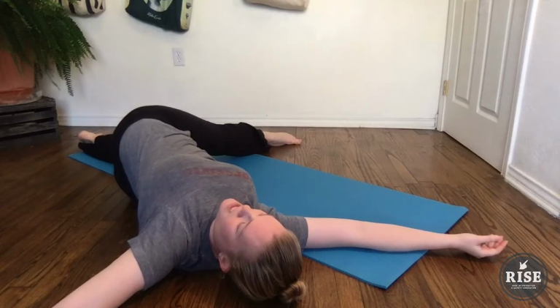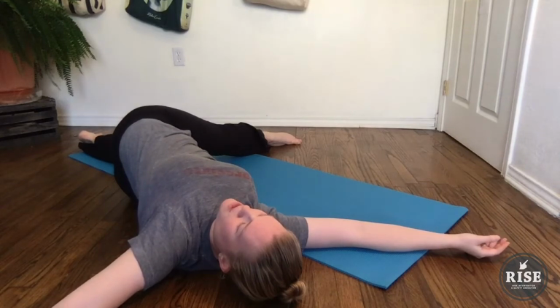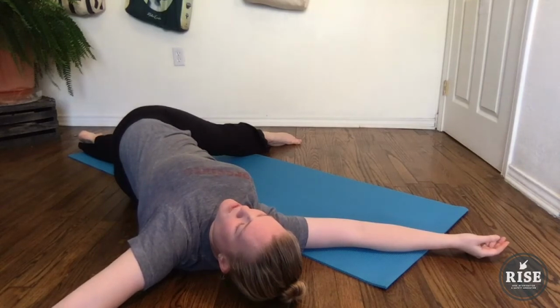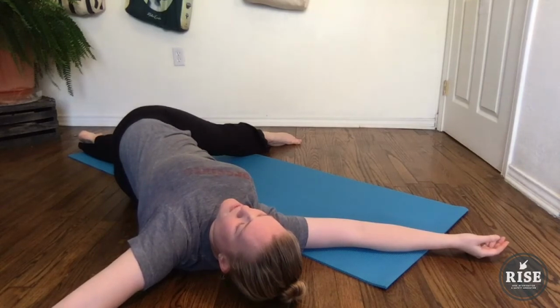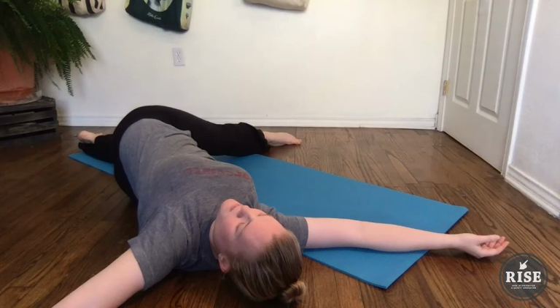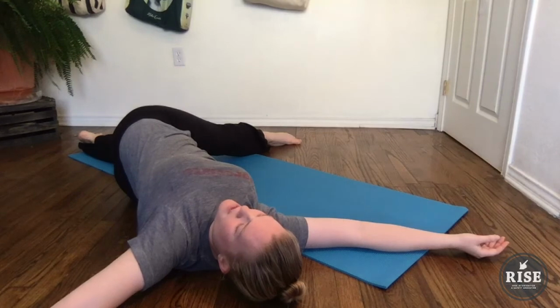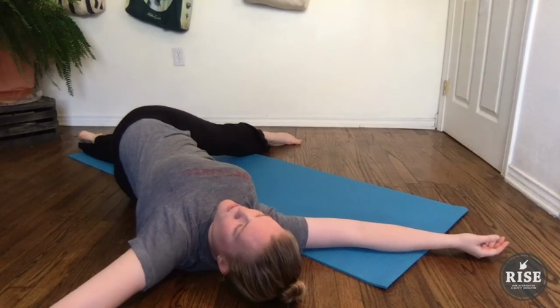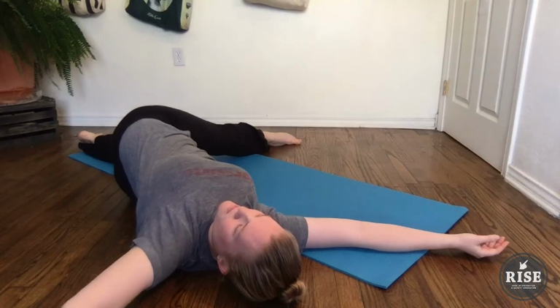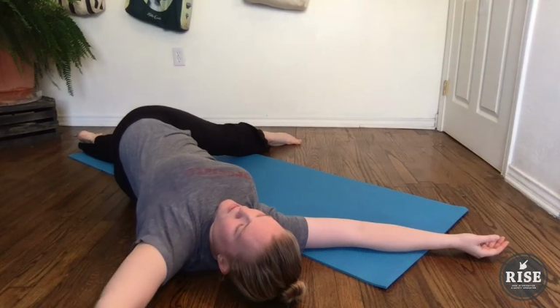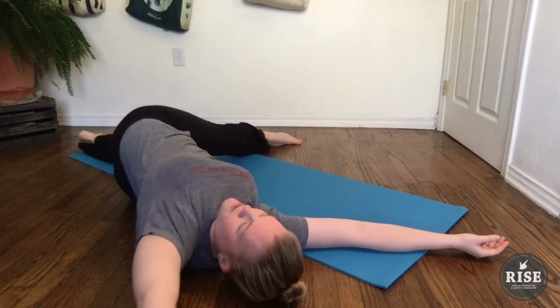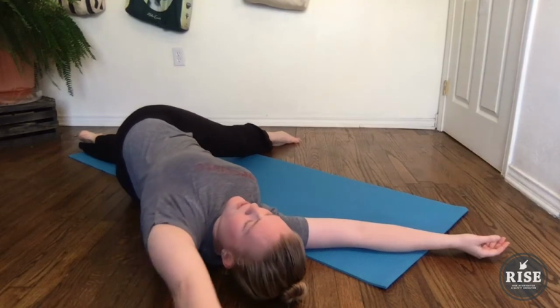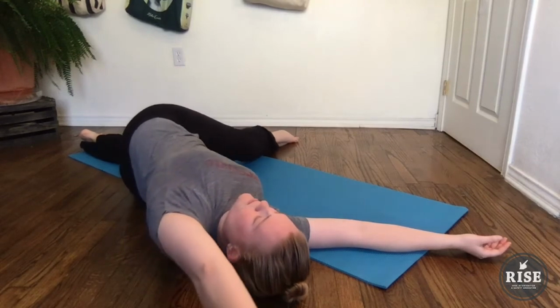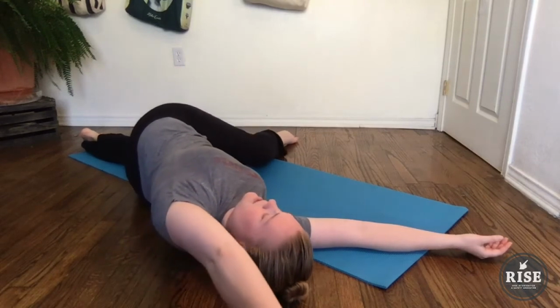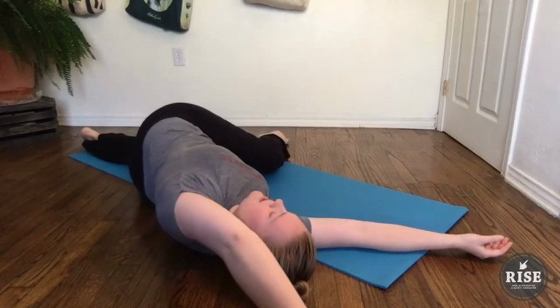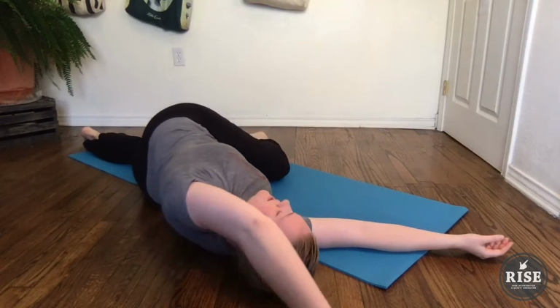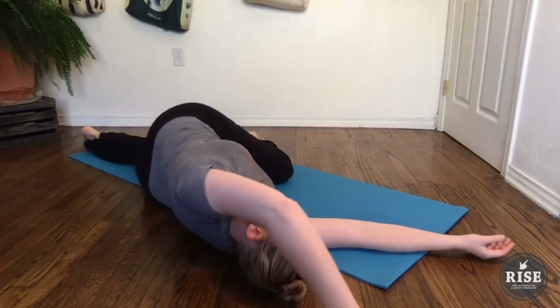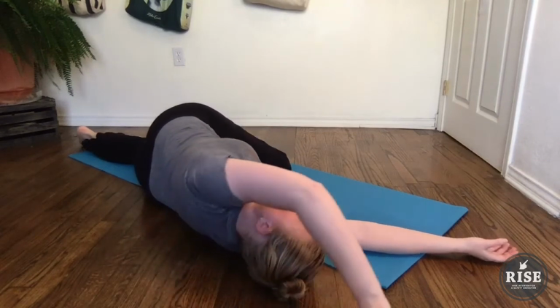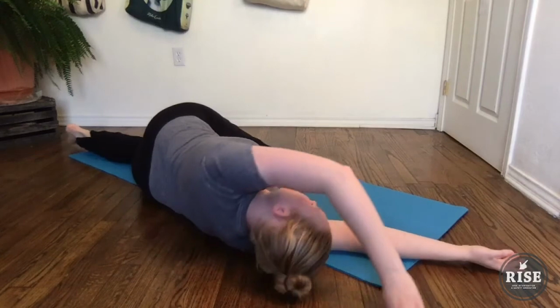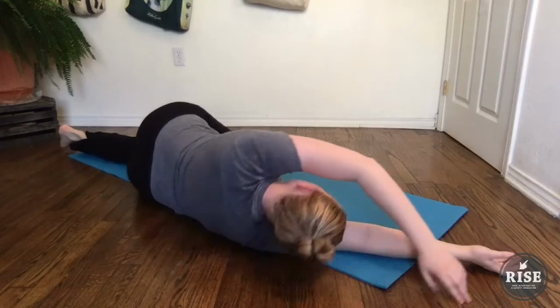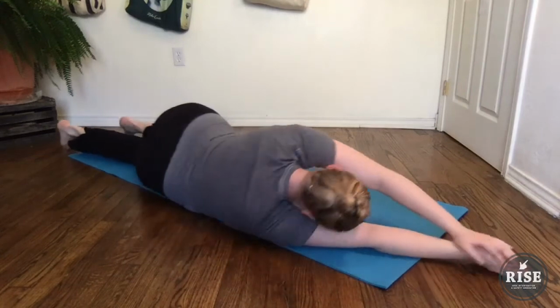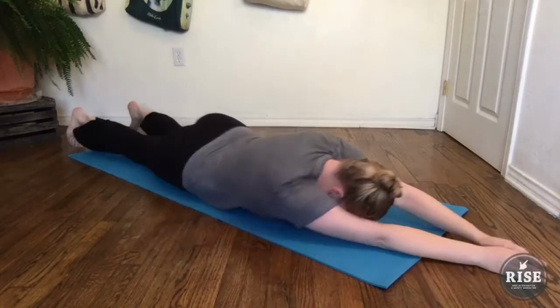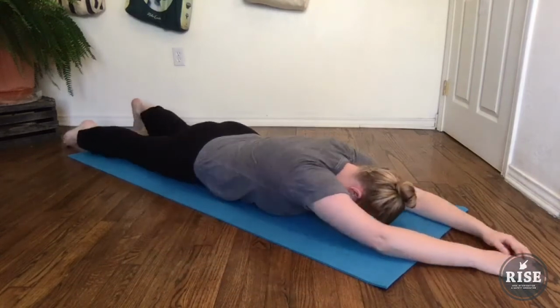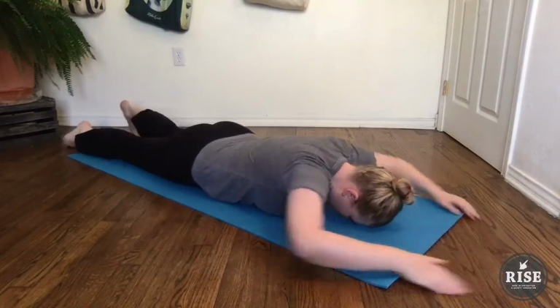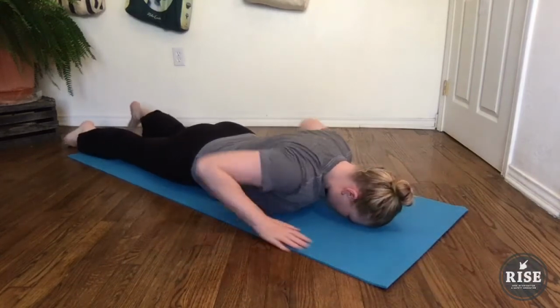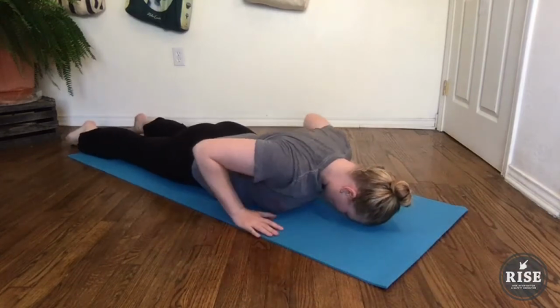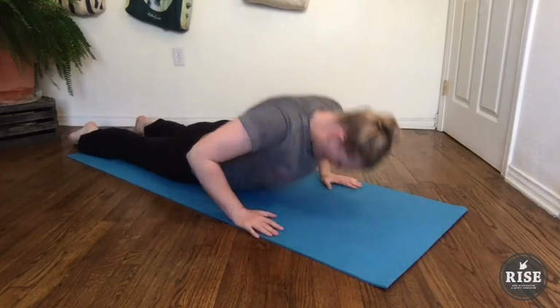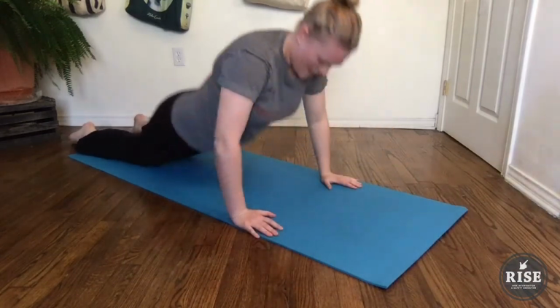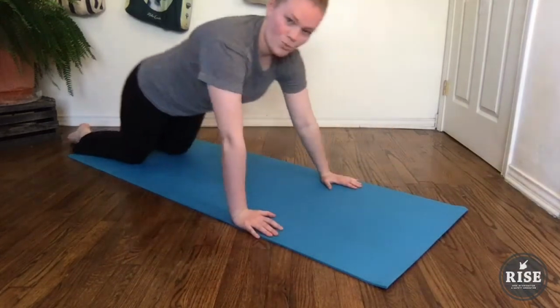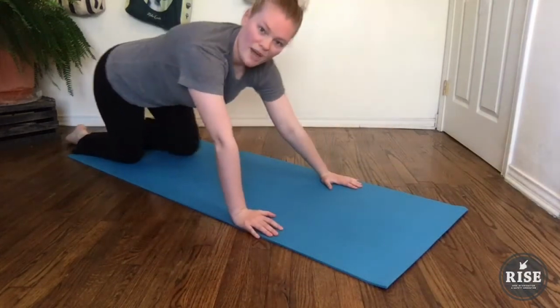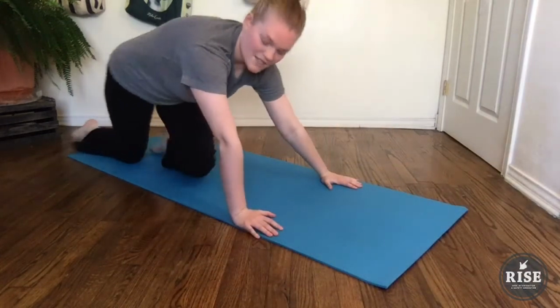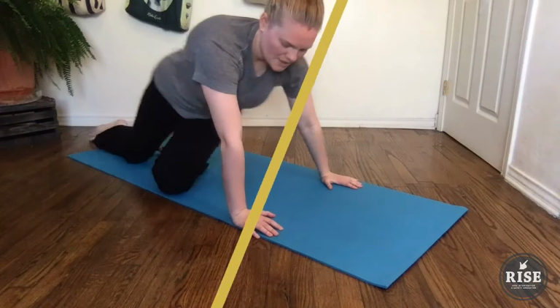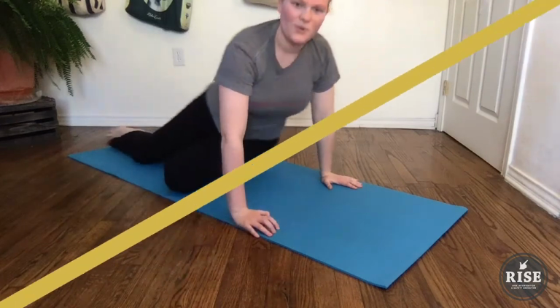And then when you're ready, just rewind that motion — the left arm floating up, the left leg bending. Roll back onto your stomach, and up you come.